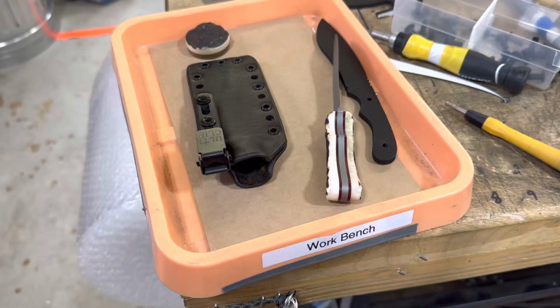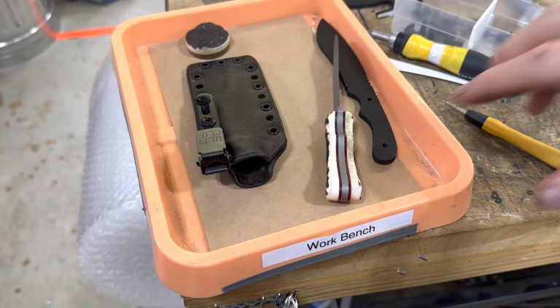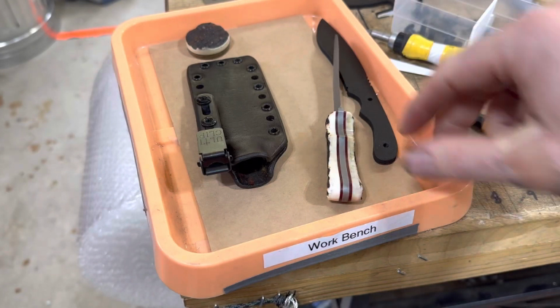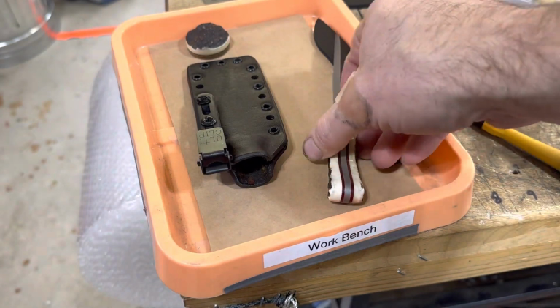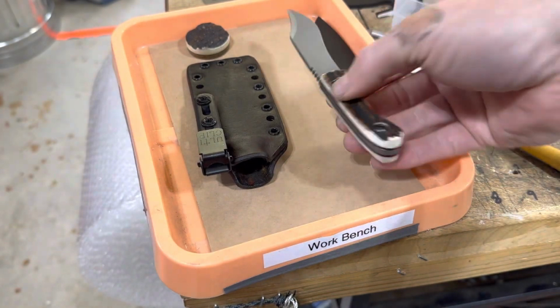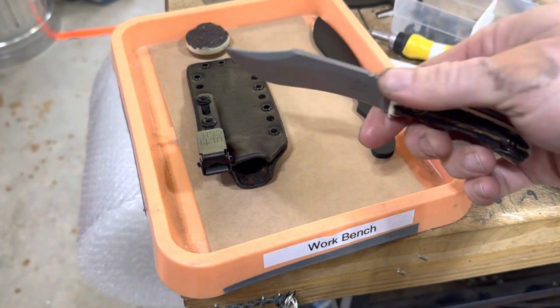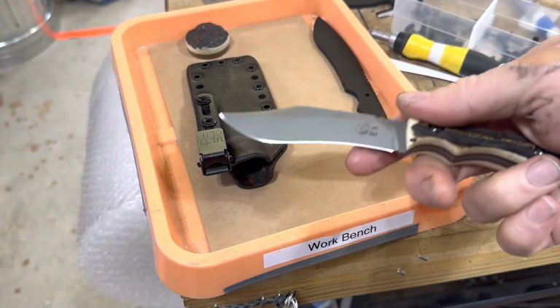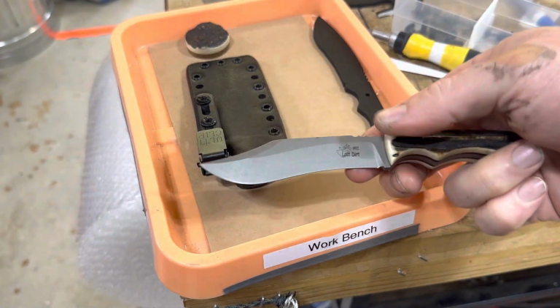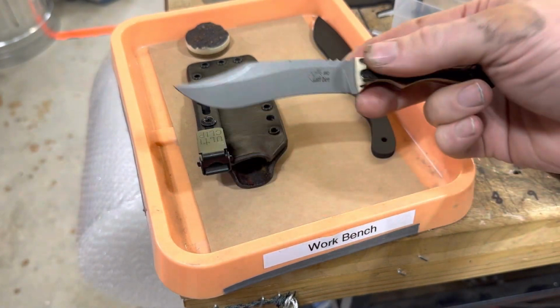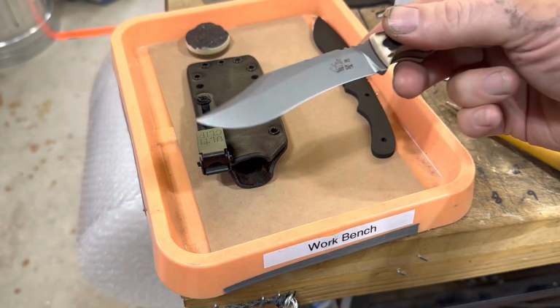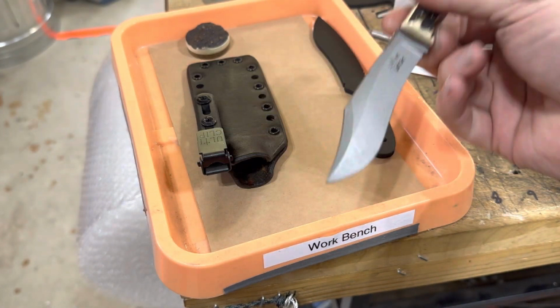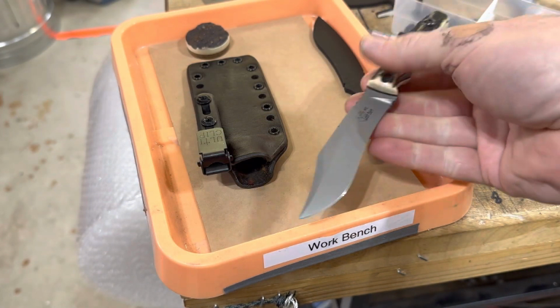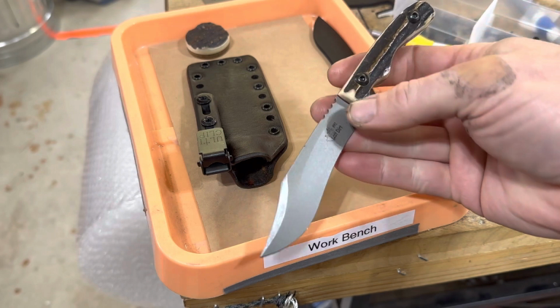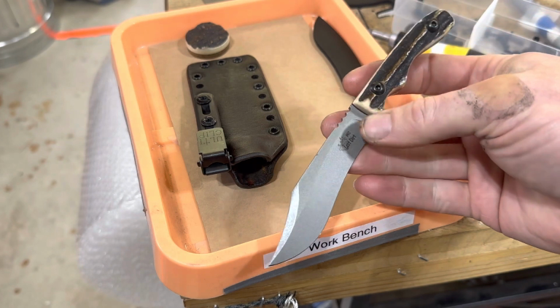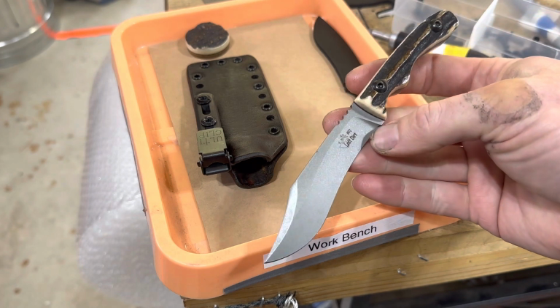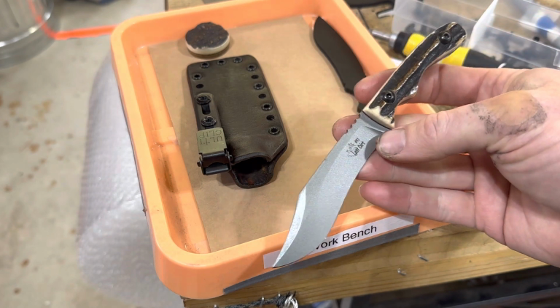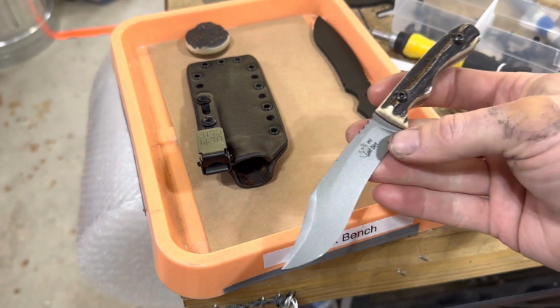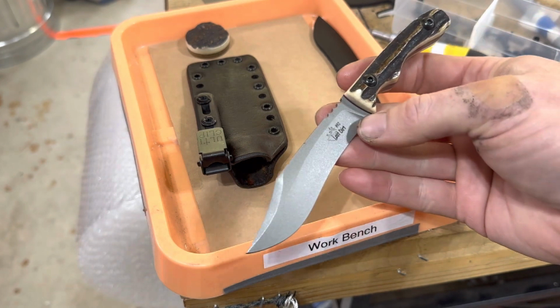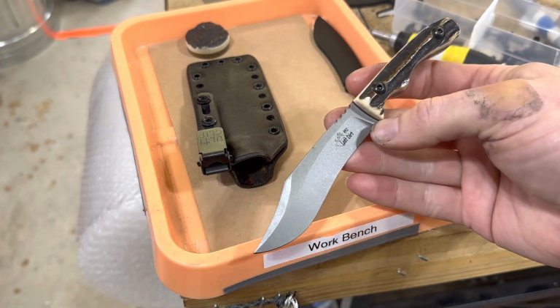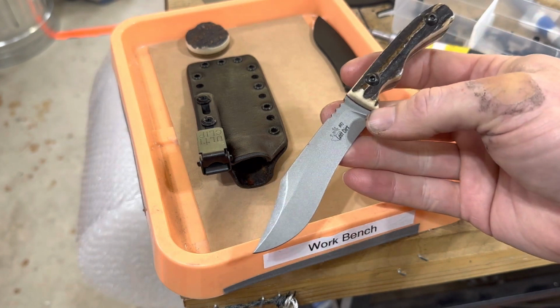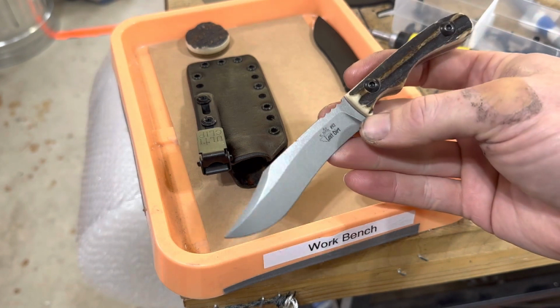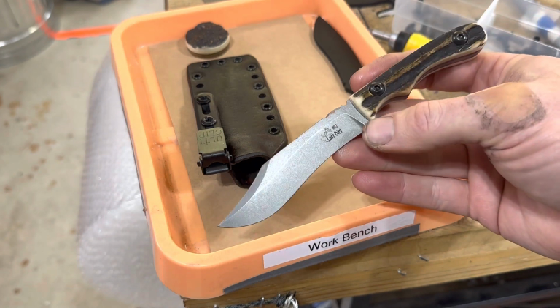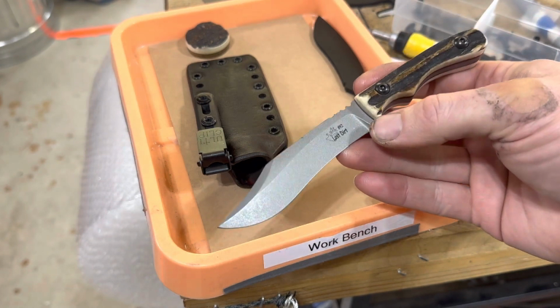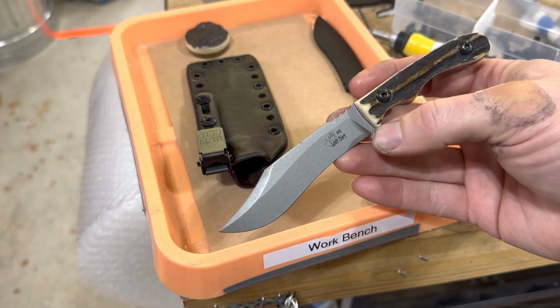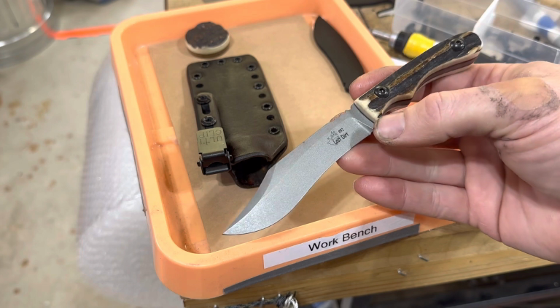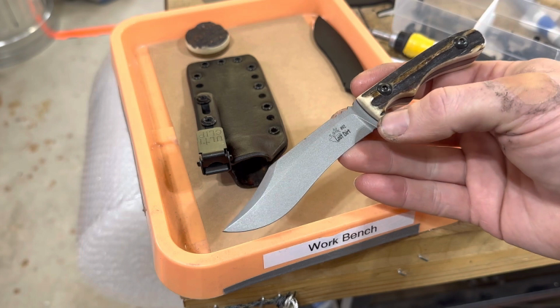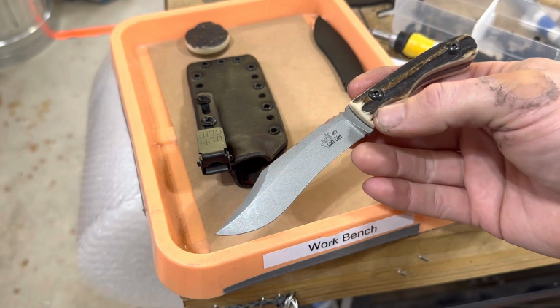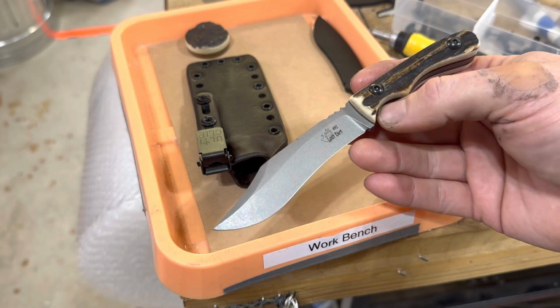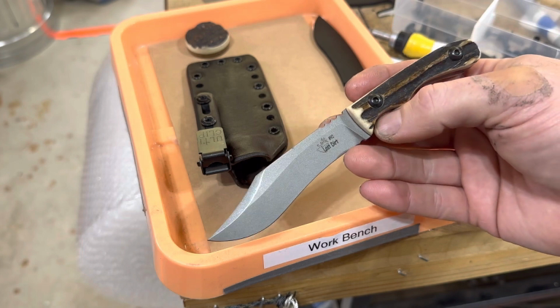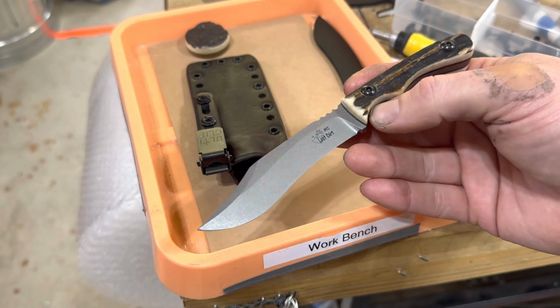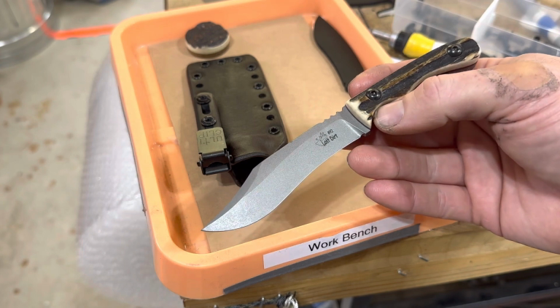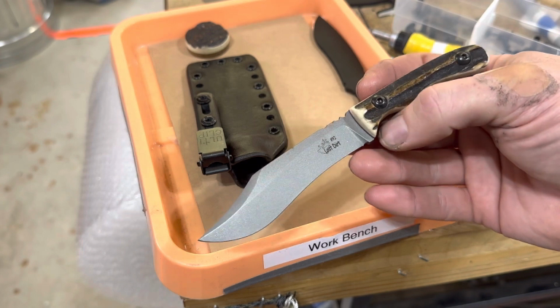Coming to you from Montana with this first of its kind model. You guys have seen this before it was completely finalized, but here it is. This is the Mini Outlaw EX.